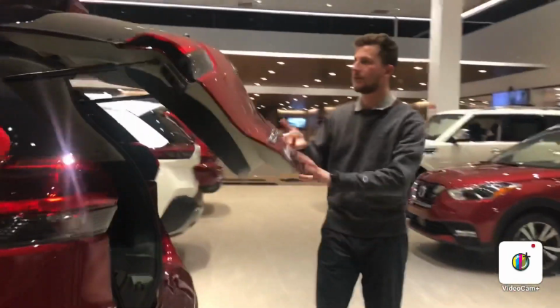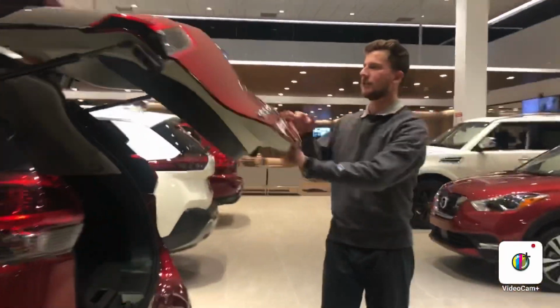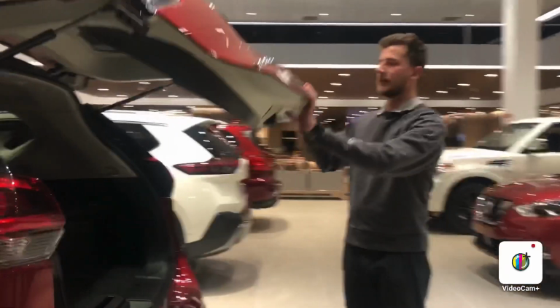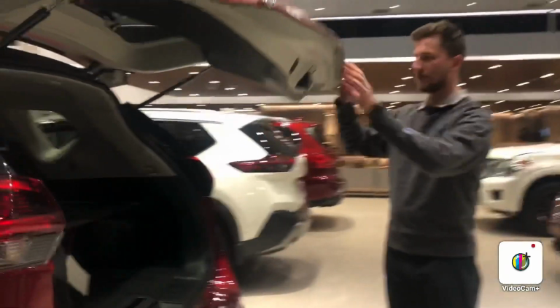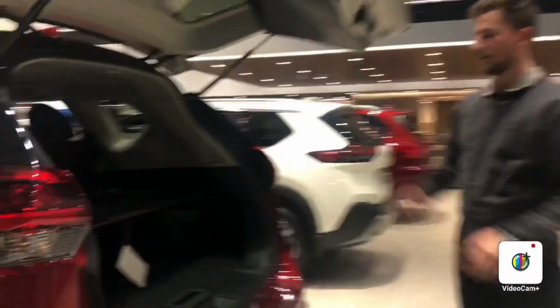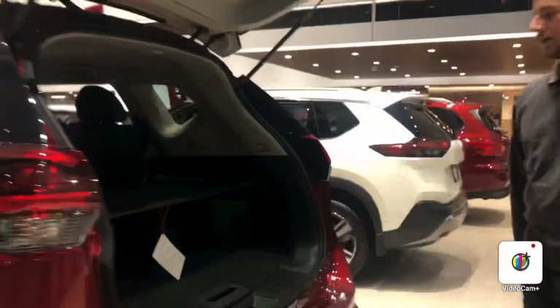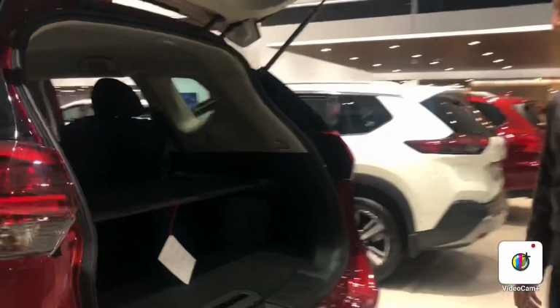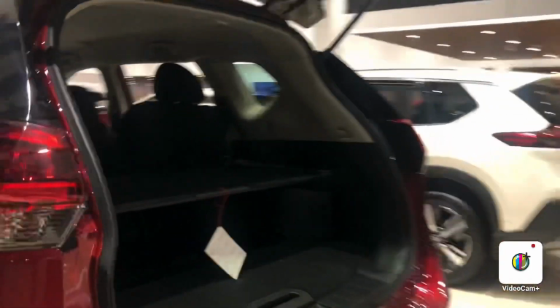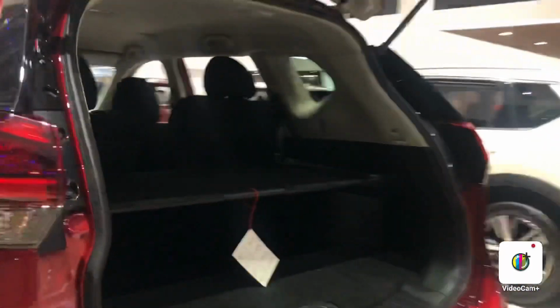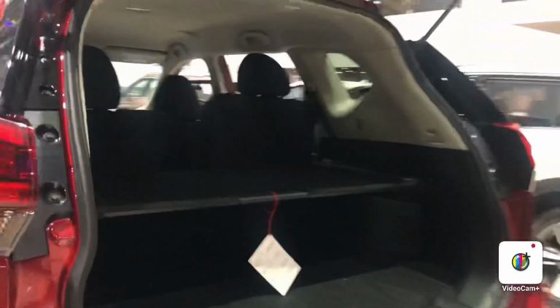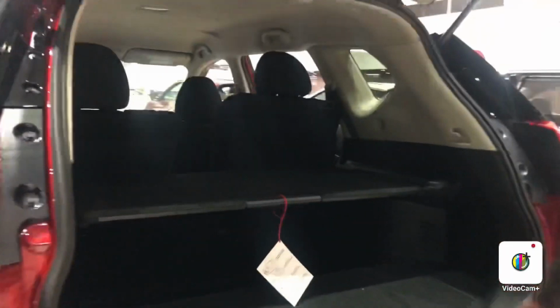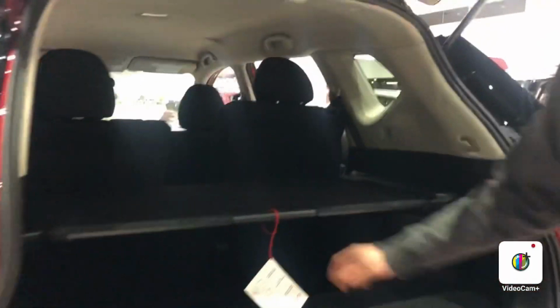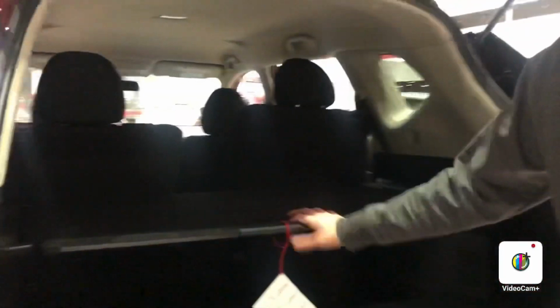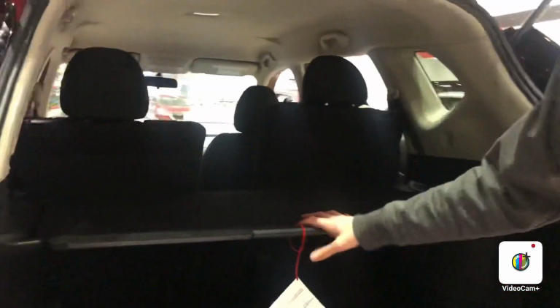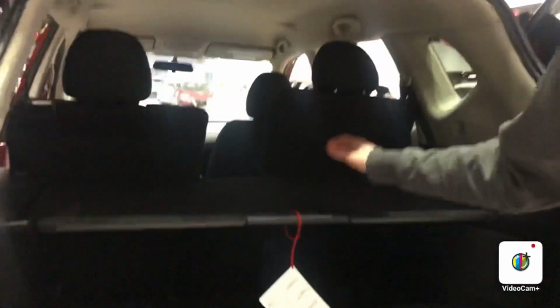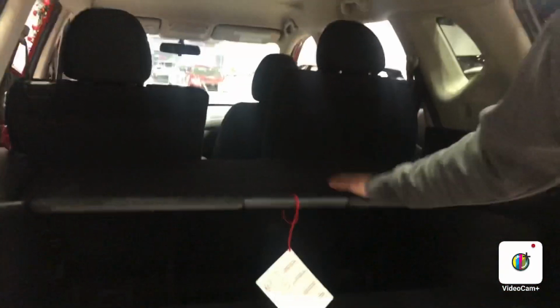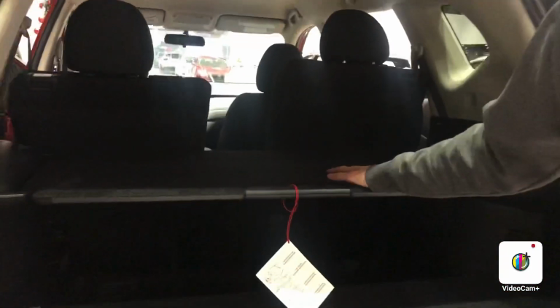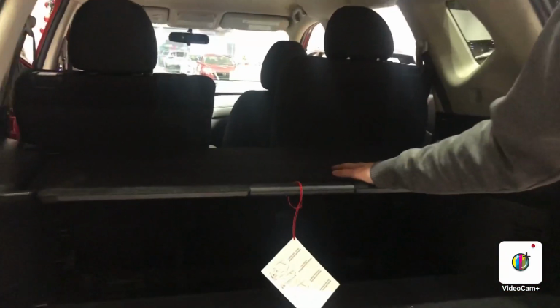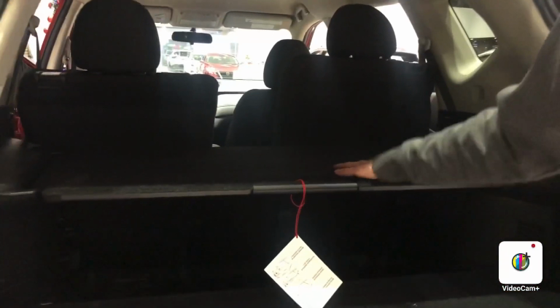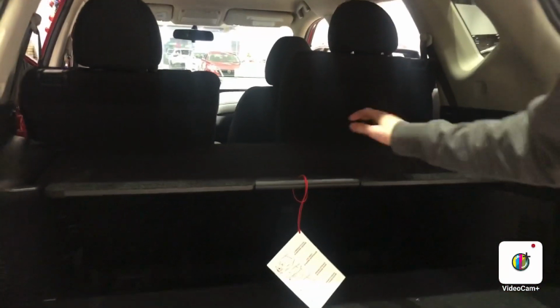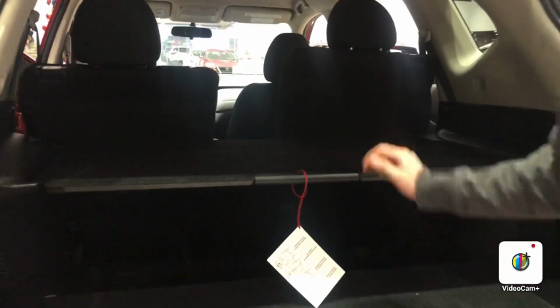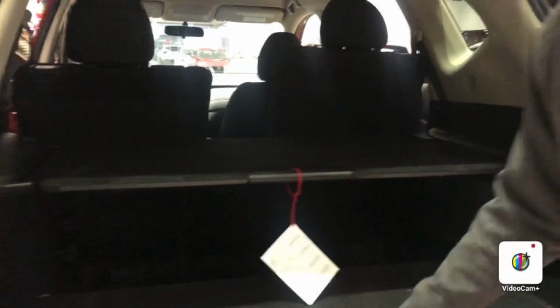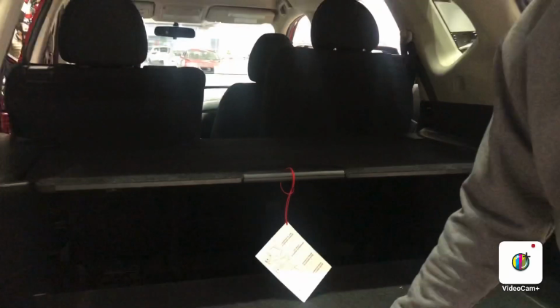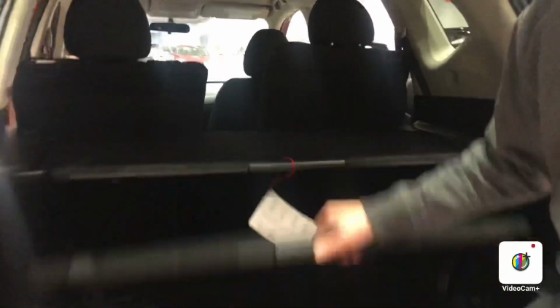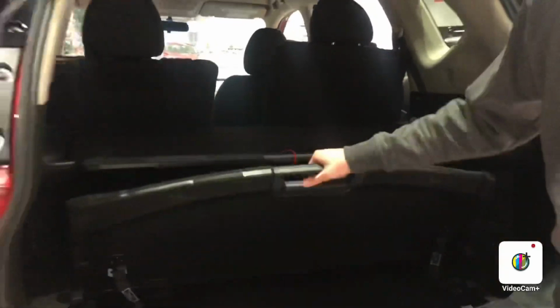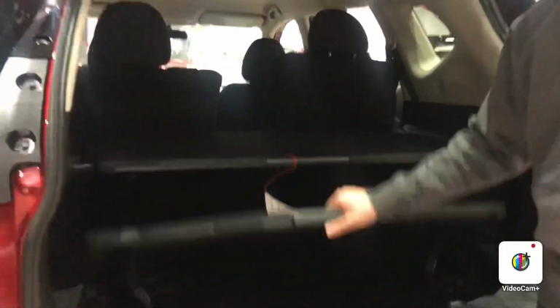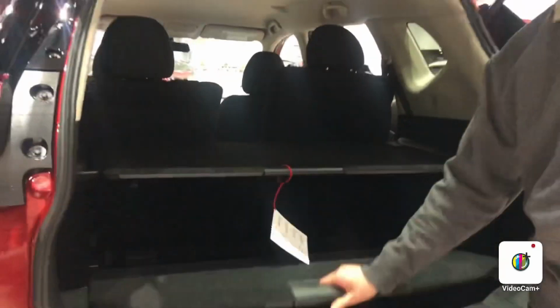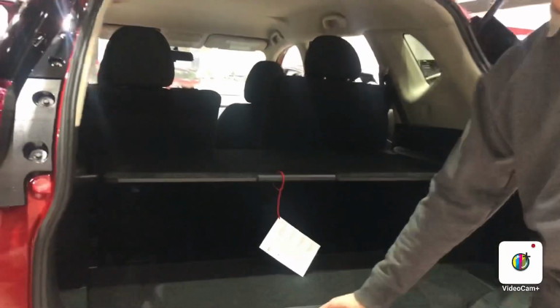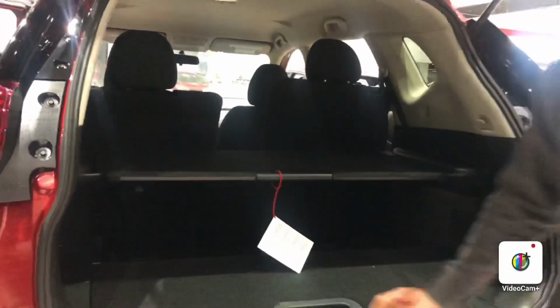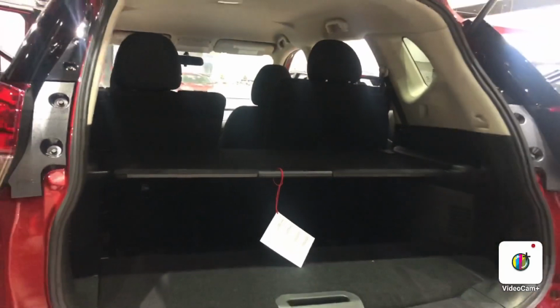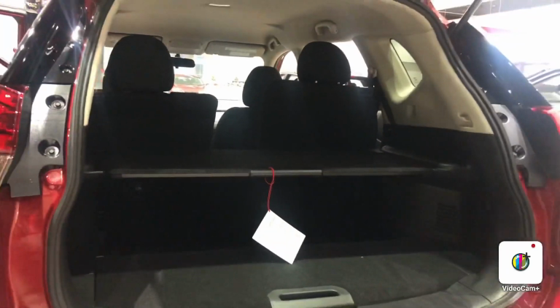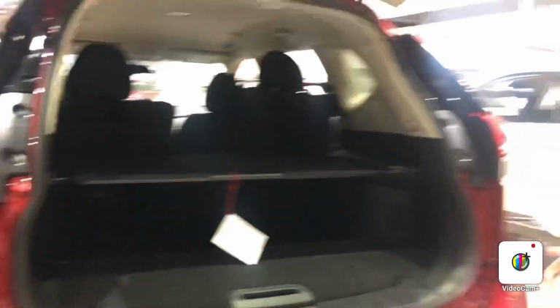And then here you have your trunk space with shelving. This is your divide and hide — you can close things off if need be.